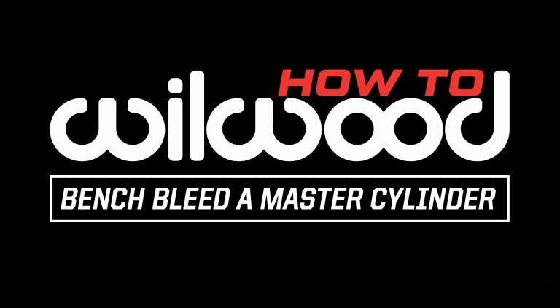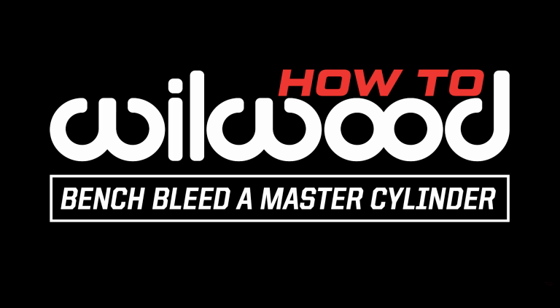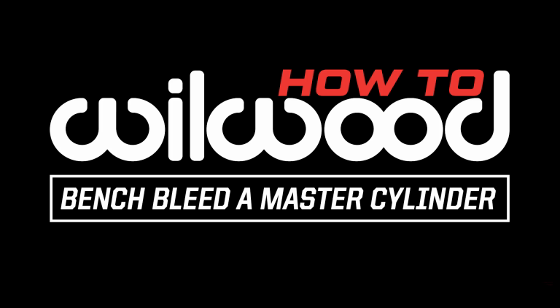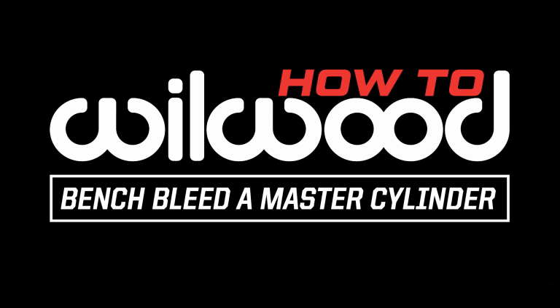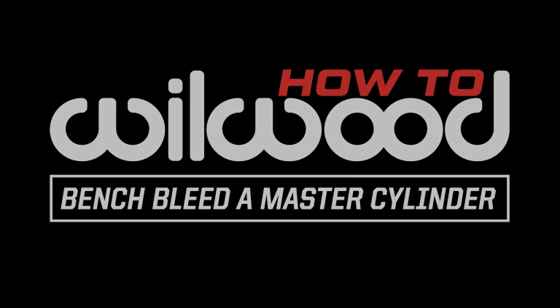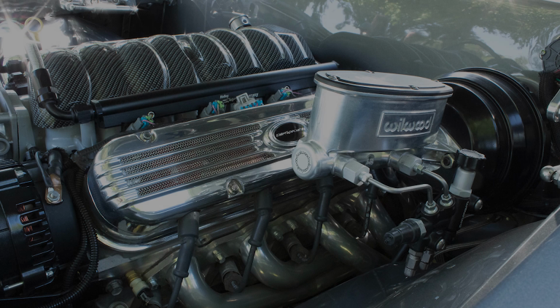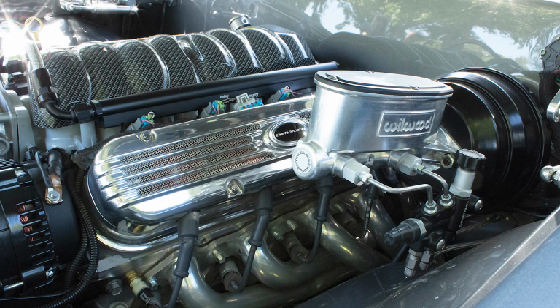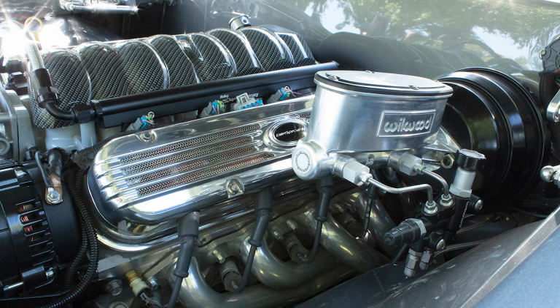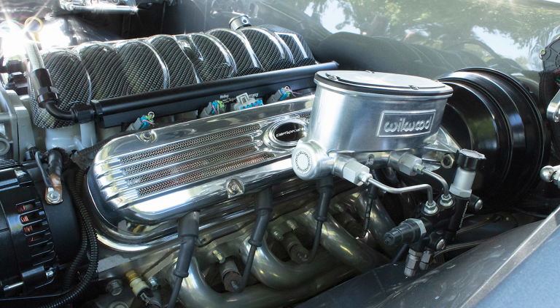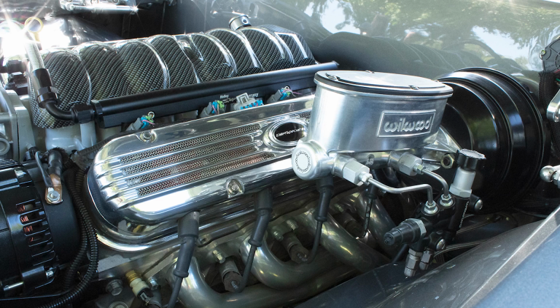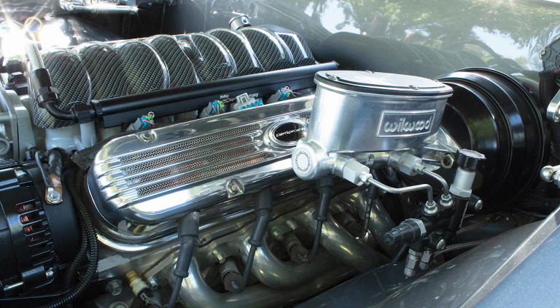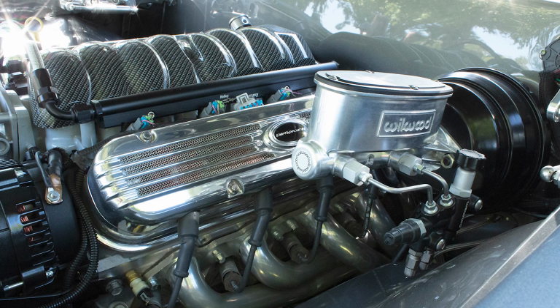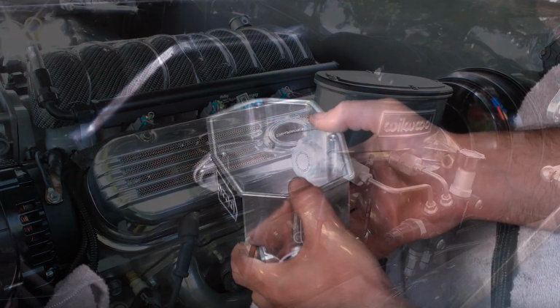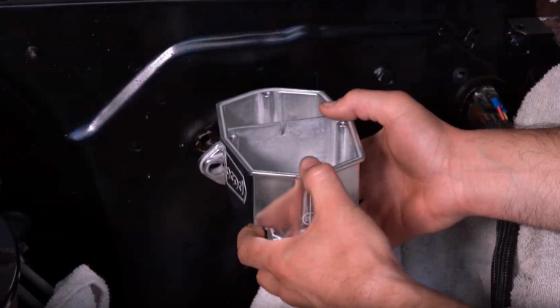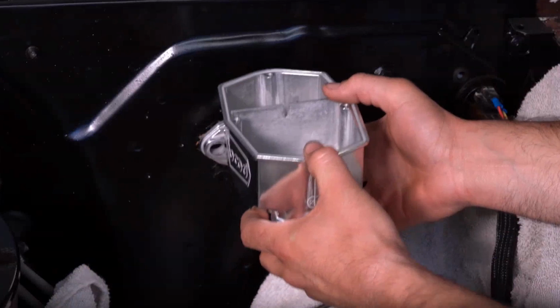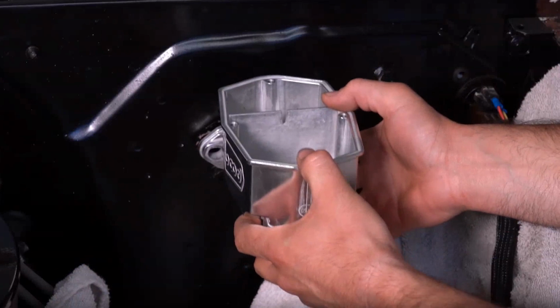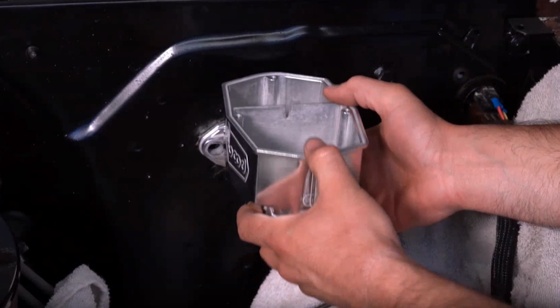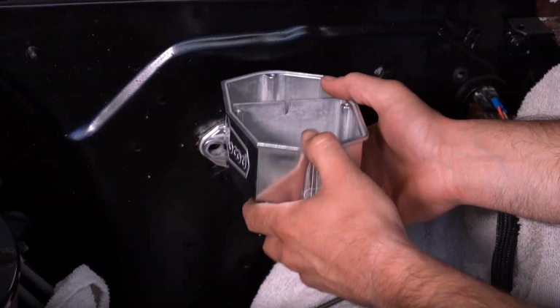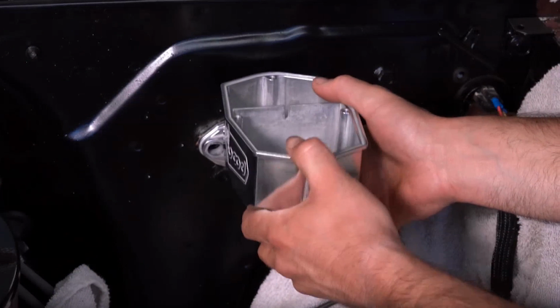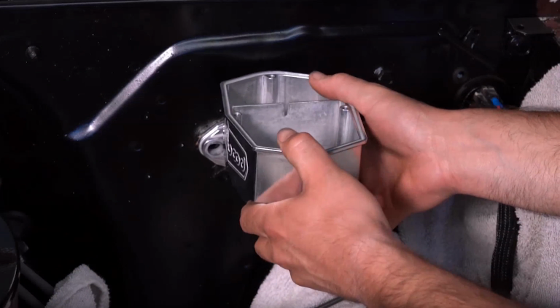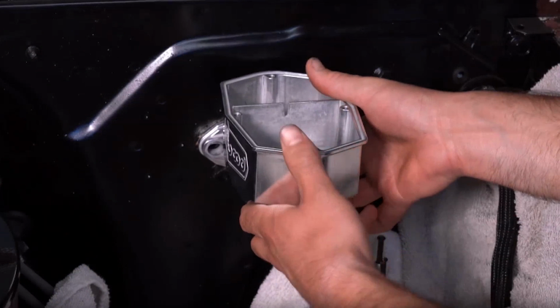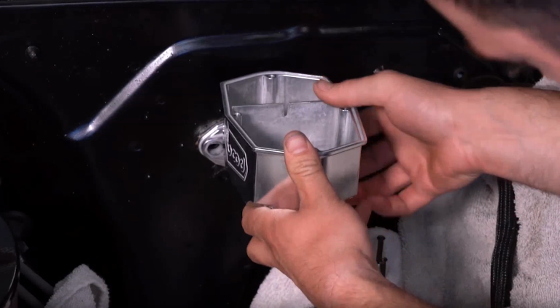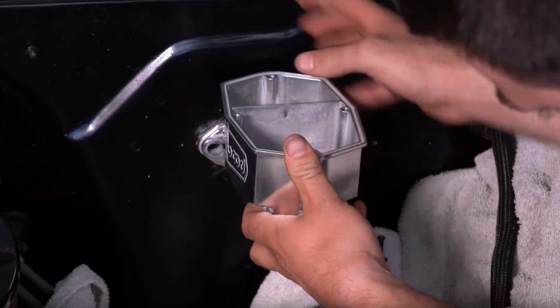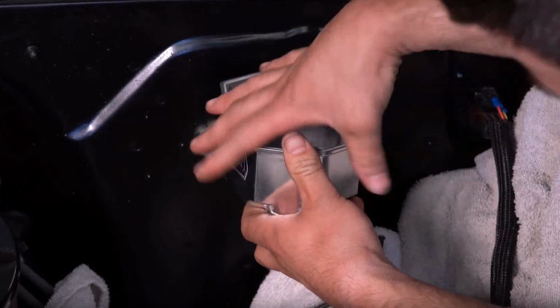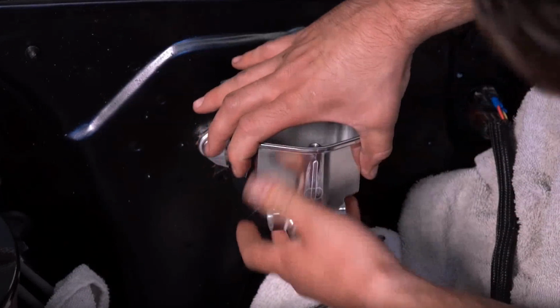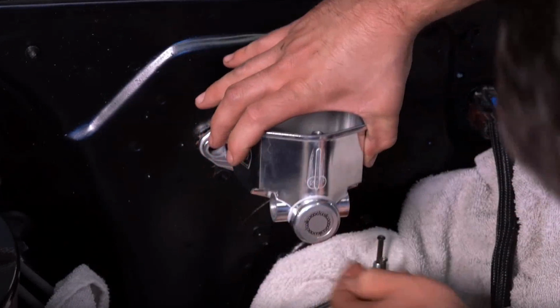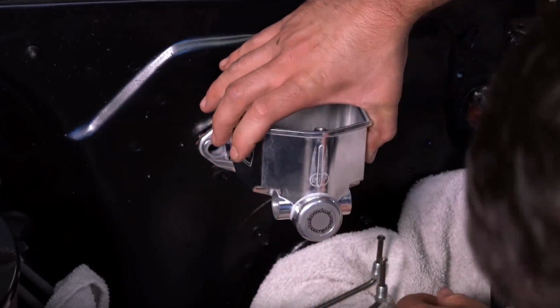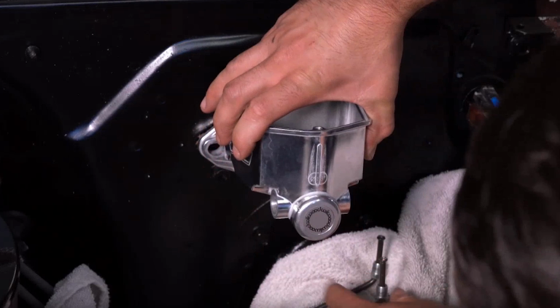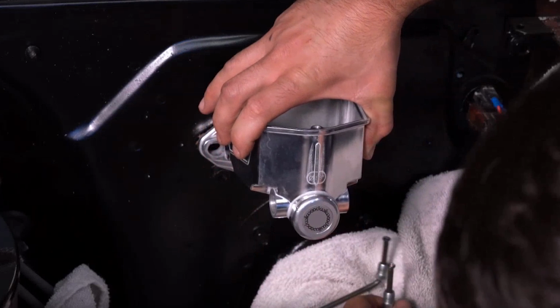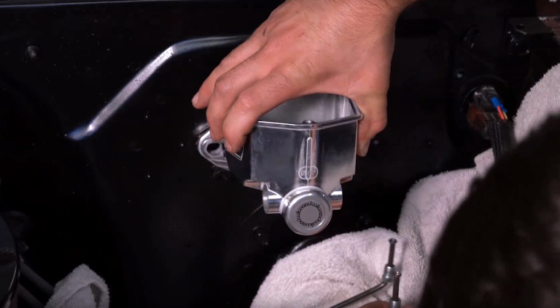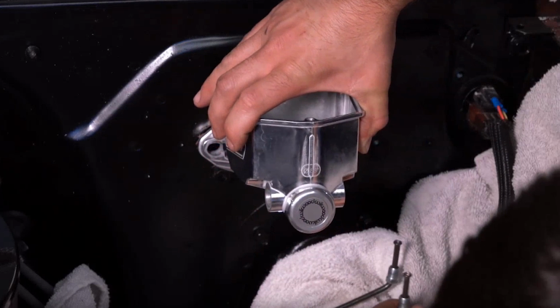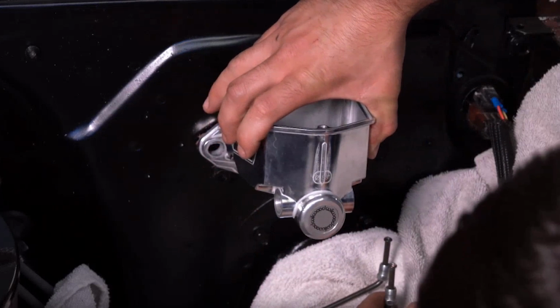When installing a master cylinder, you should bench bleed it outside of the vehicle. Before you begin, it's advisable to do a dry fit and prepare the hard lines on the proper side and position, ready to receive a full master cylinder.